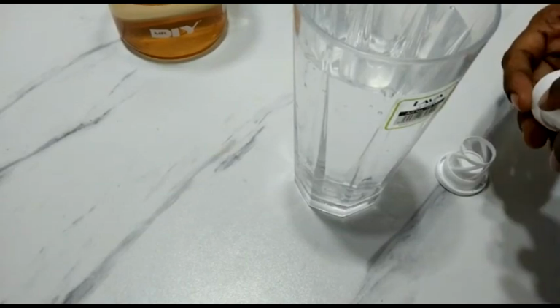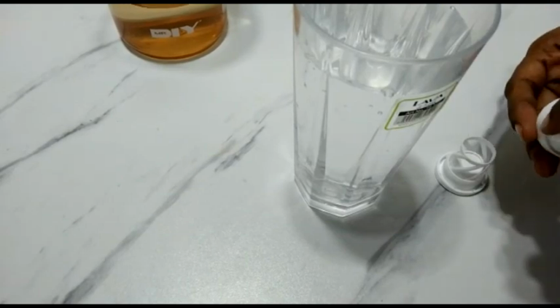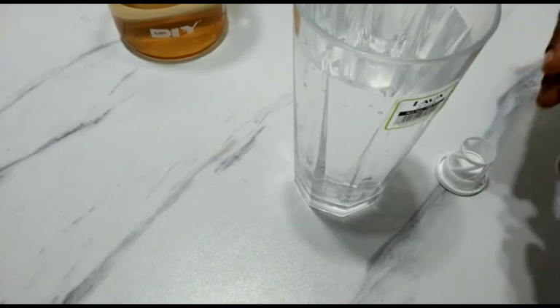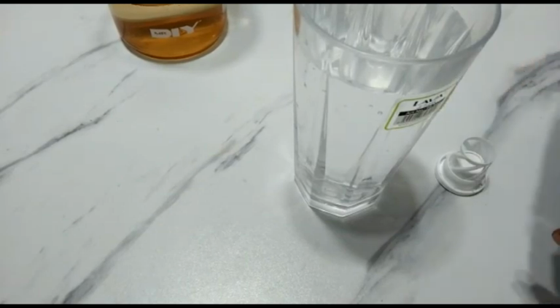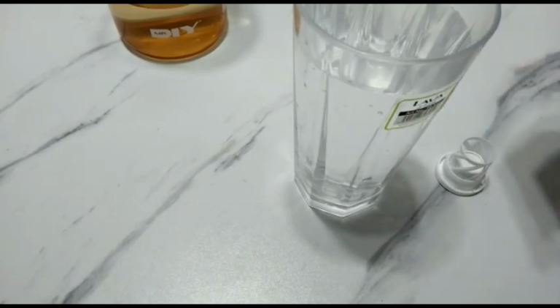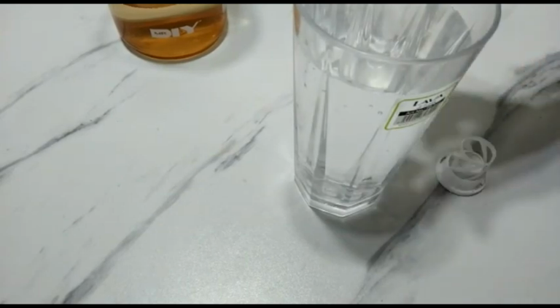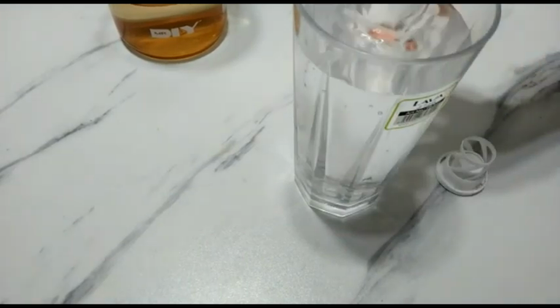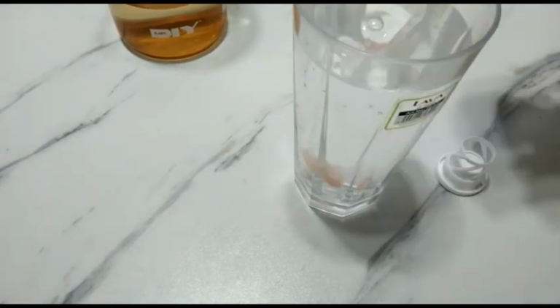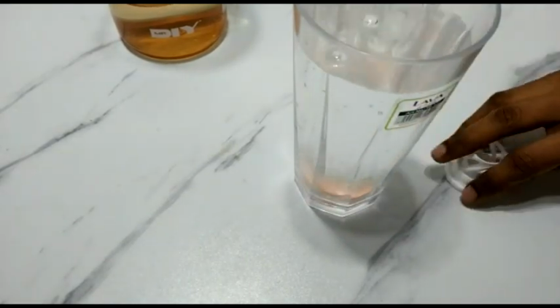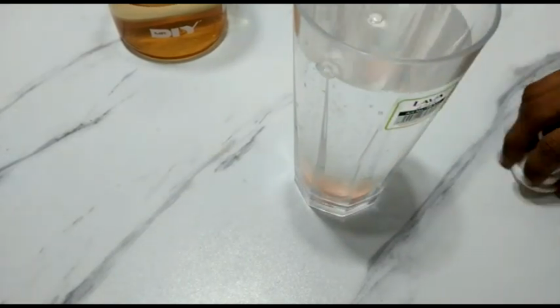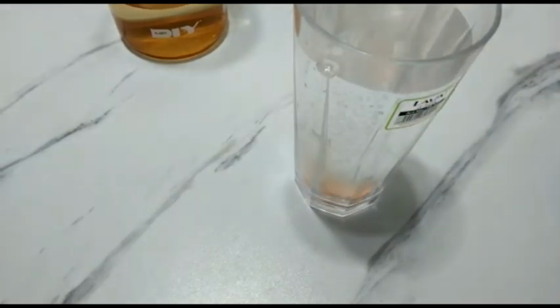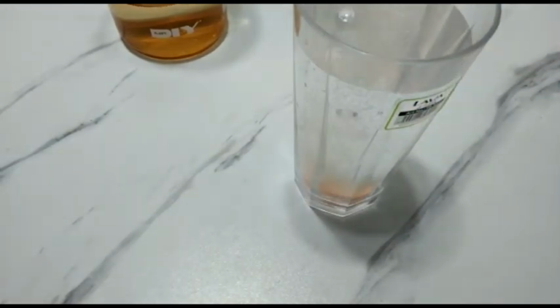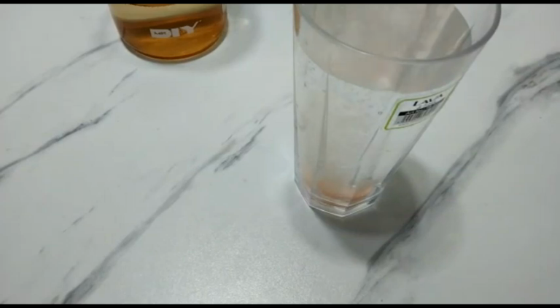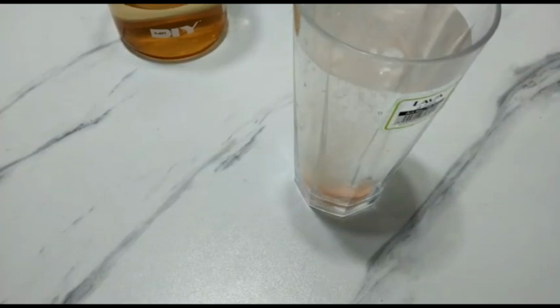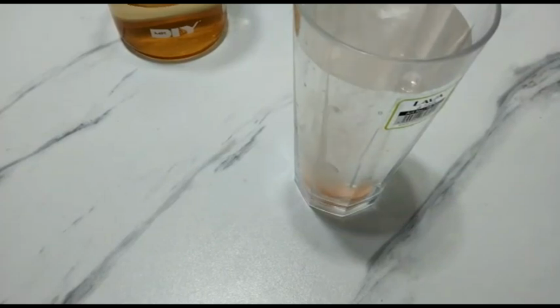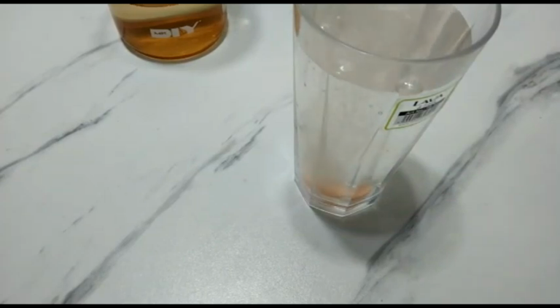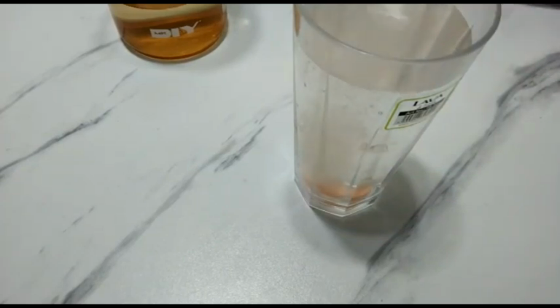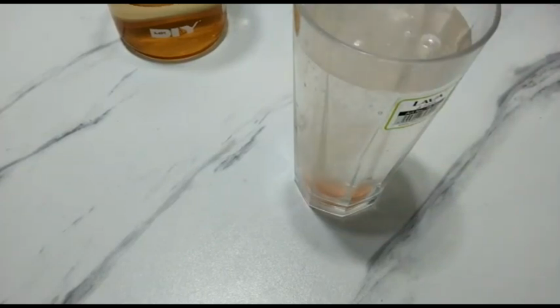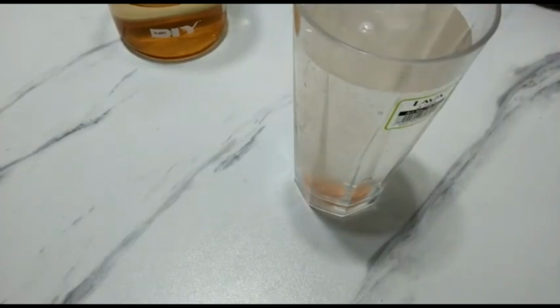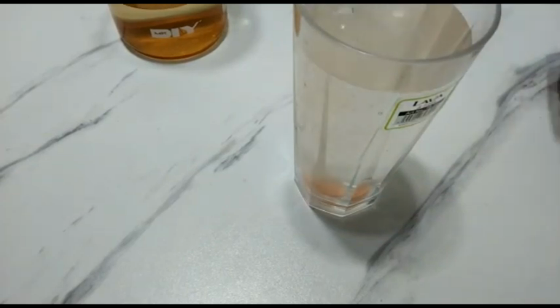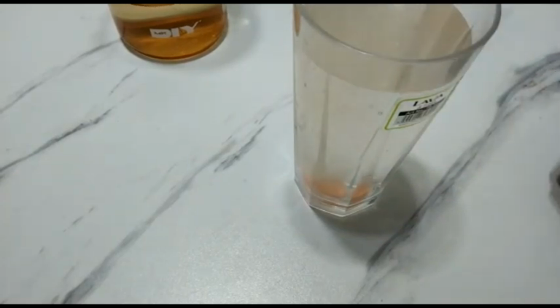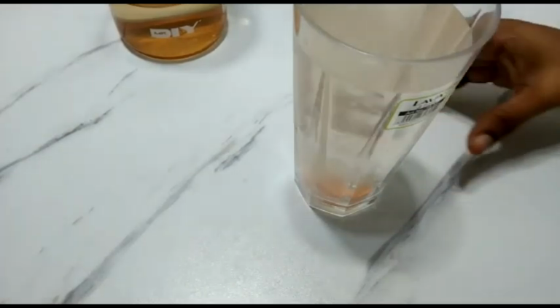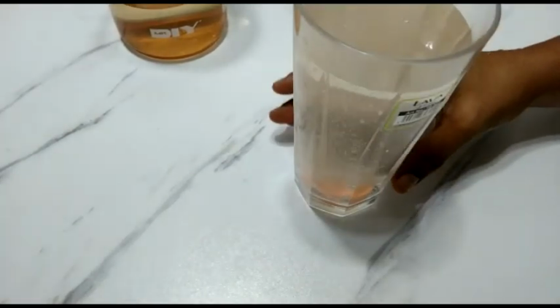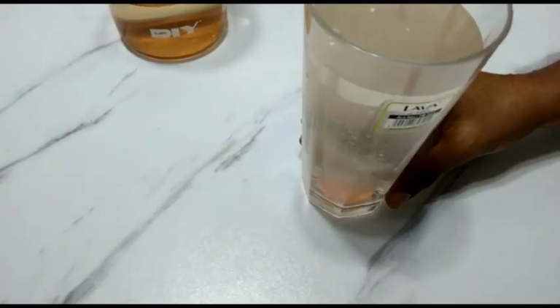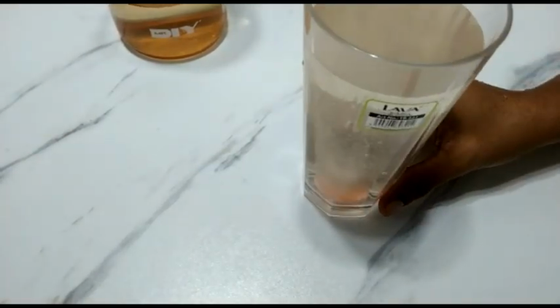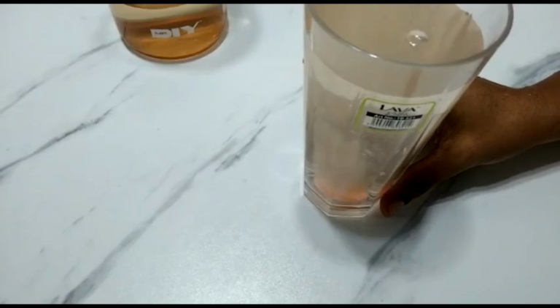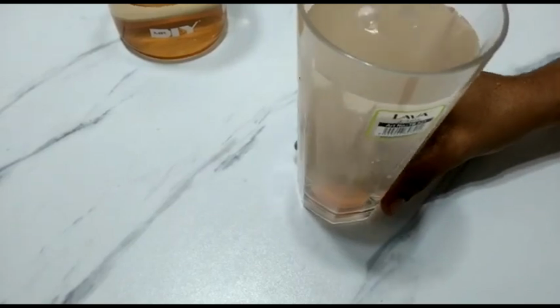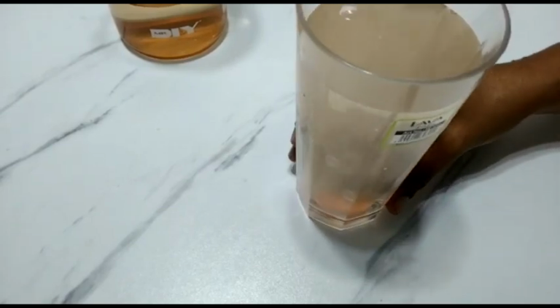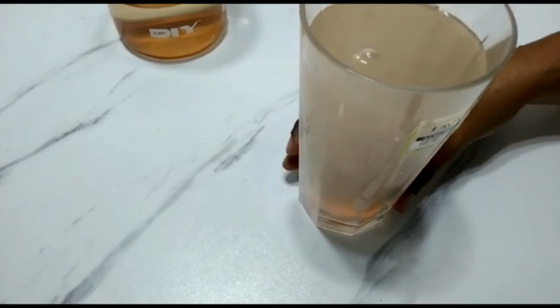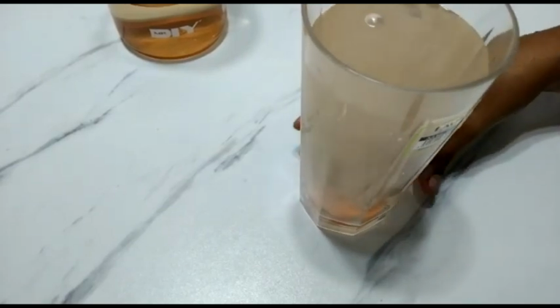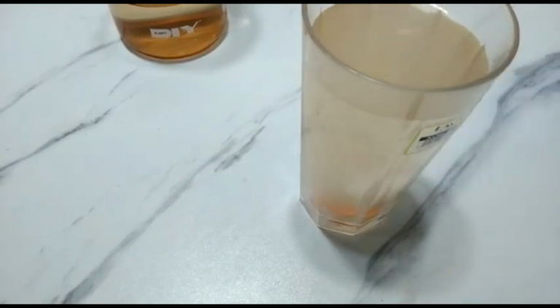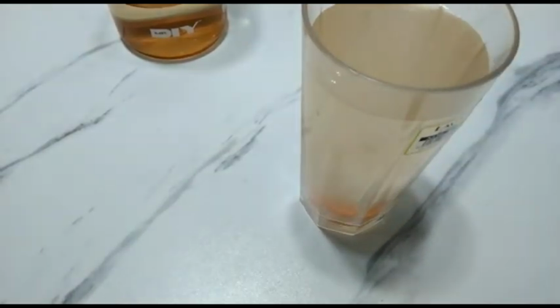We are going to start with vitamin C. Vitamin C is going to help our immune system and help our health. This is our formula.